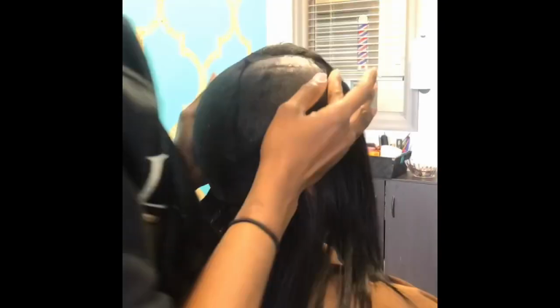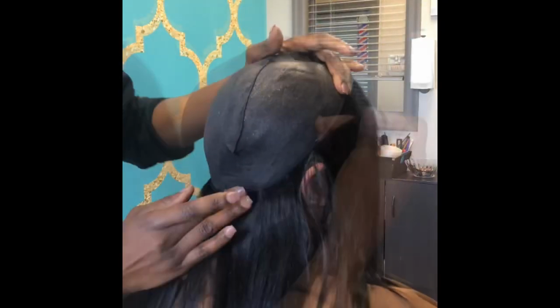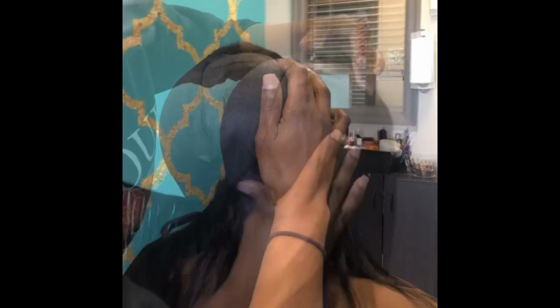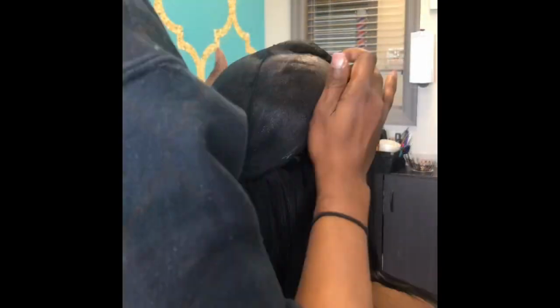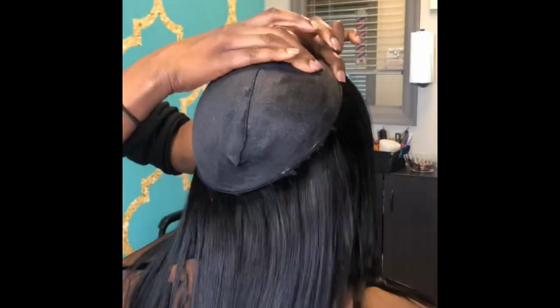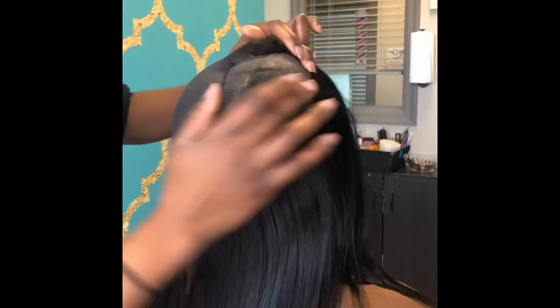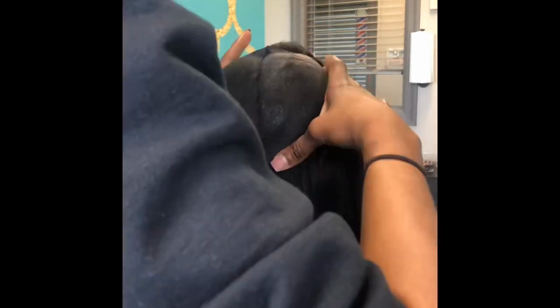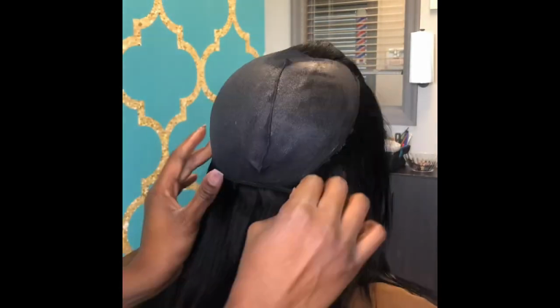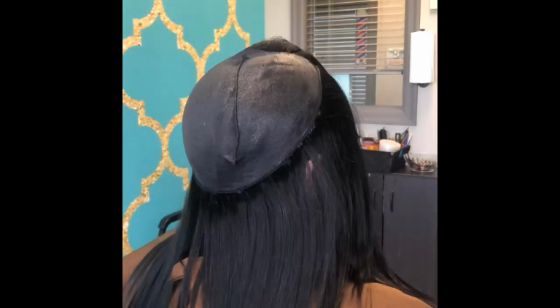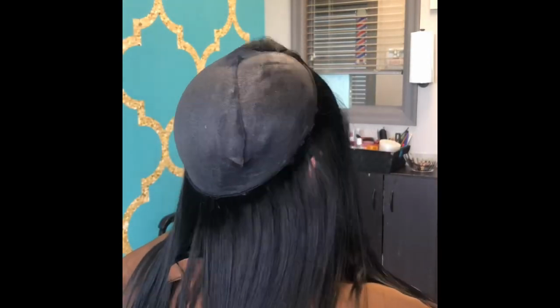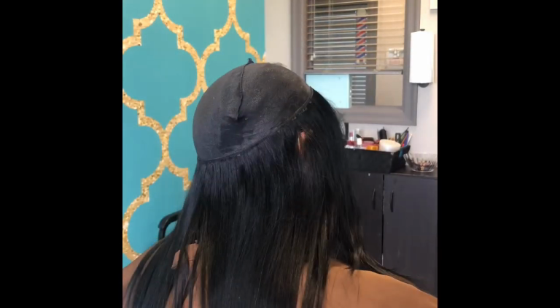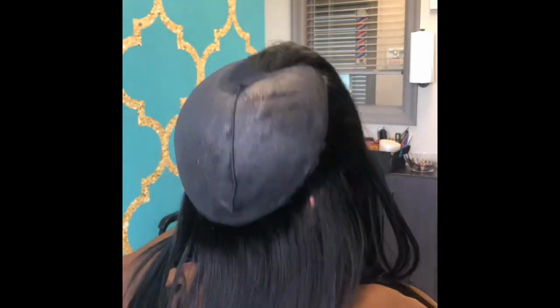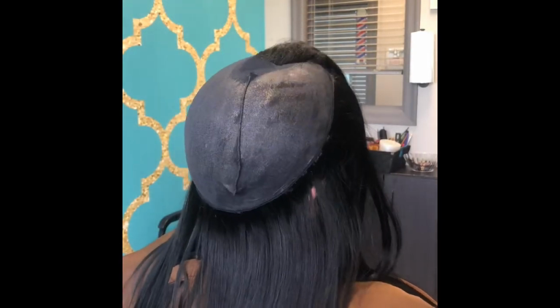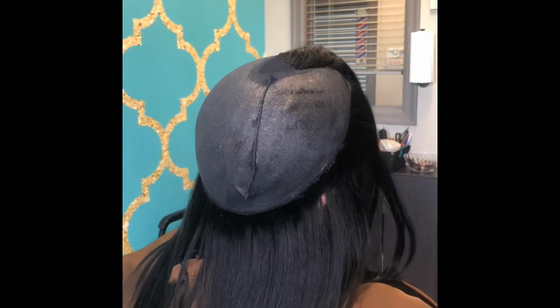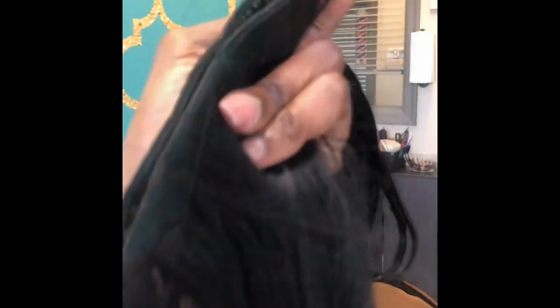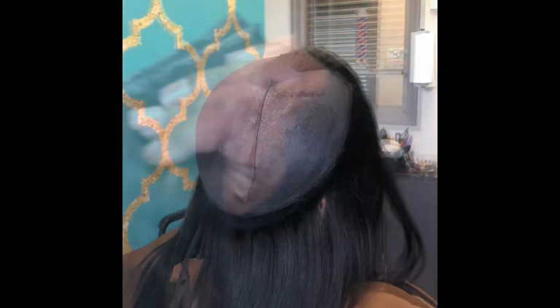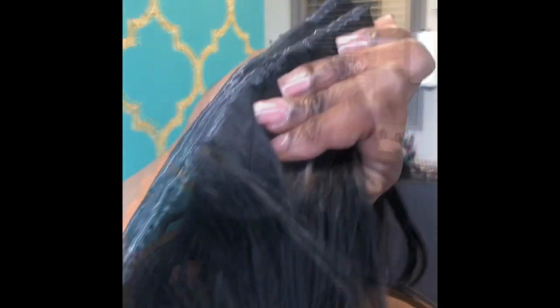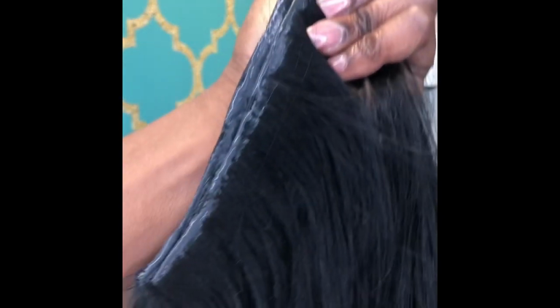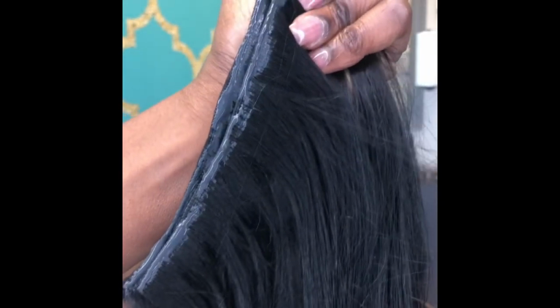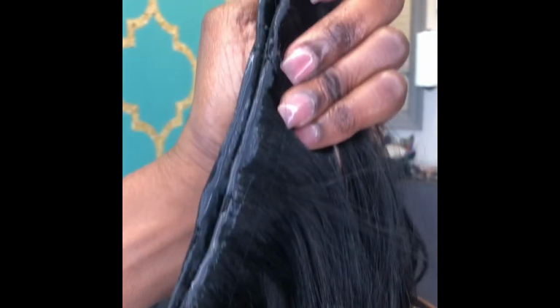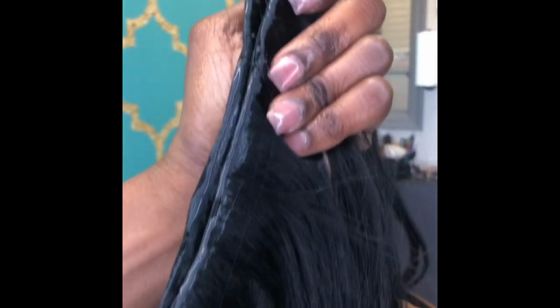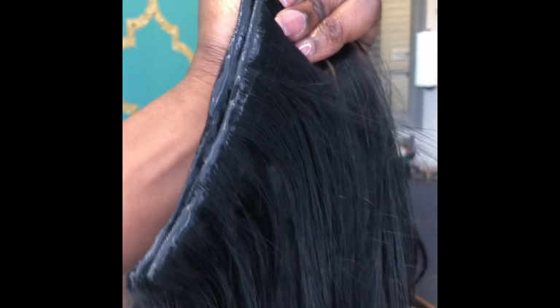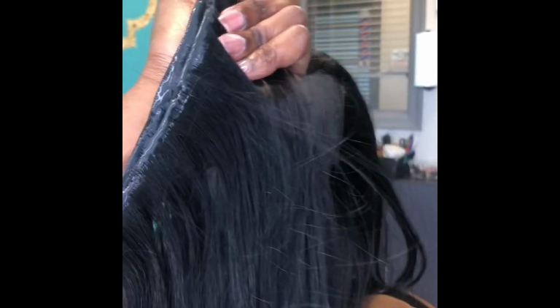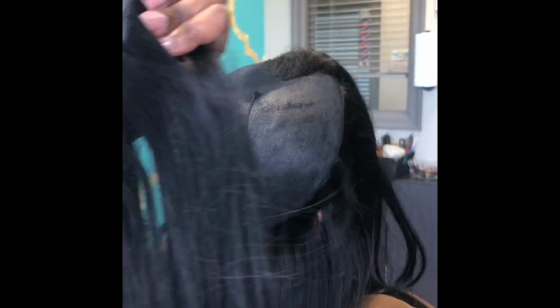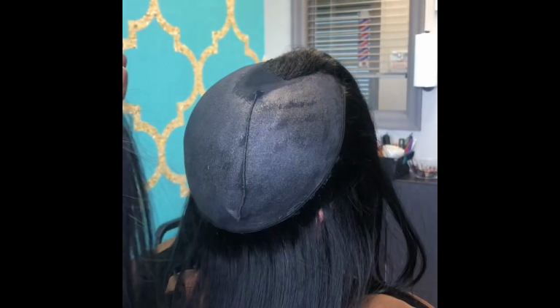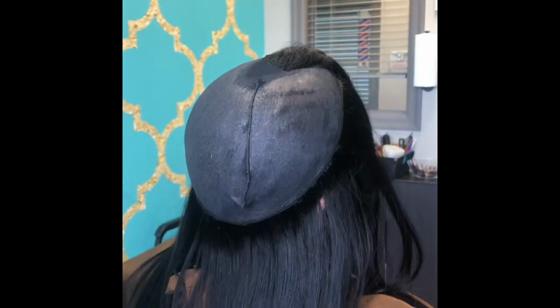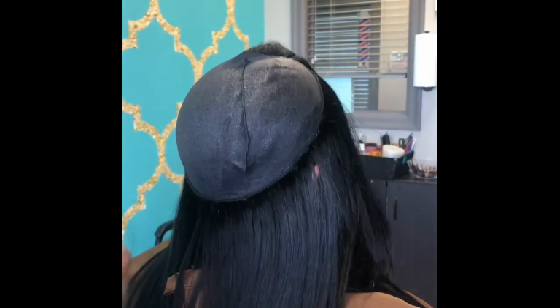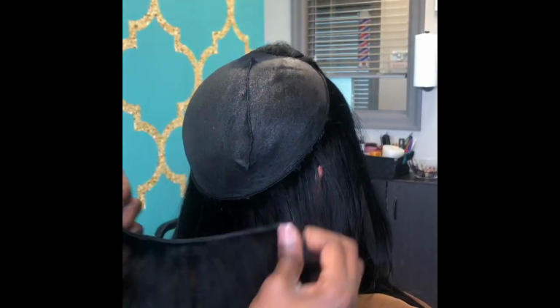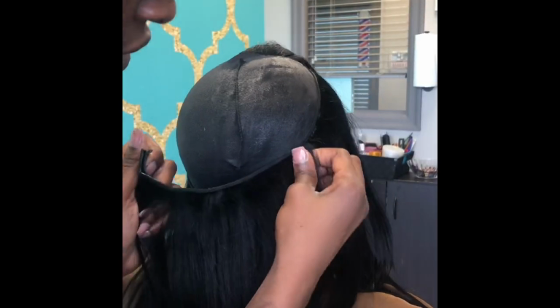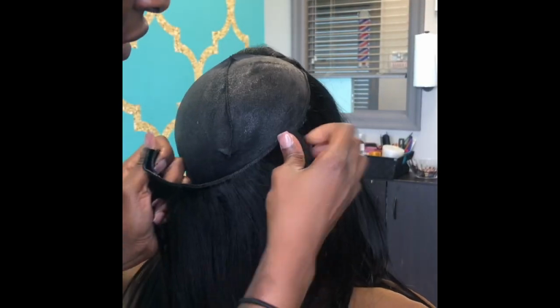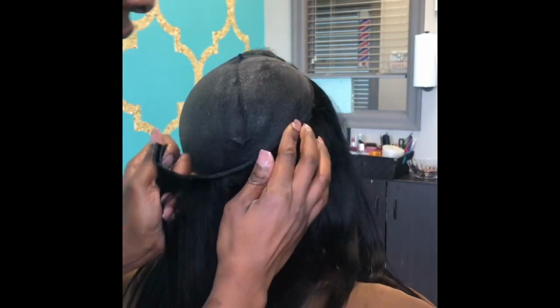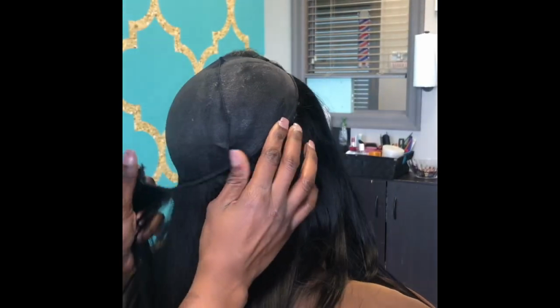I started off with a horseshoe in the front, and then once I get to the back part I start to double the track, as you guys can see. I just work my way up towards the top of her head.